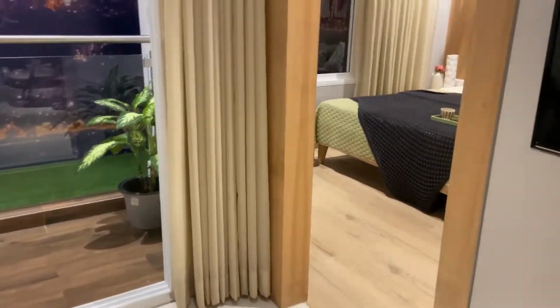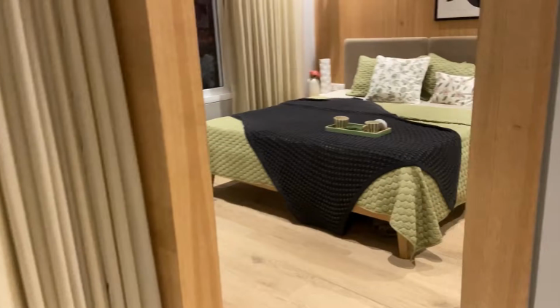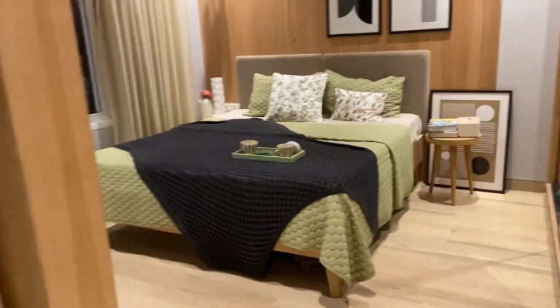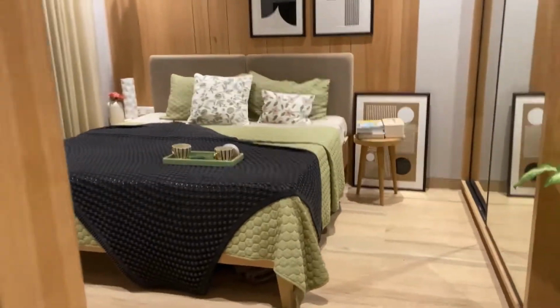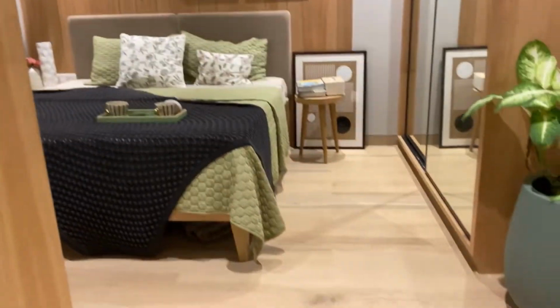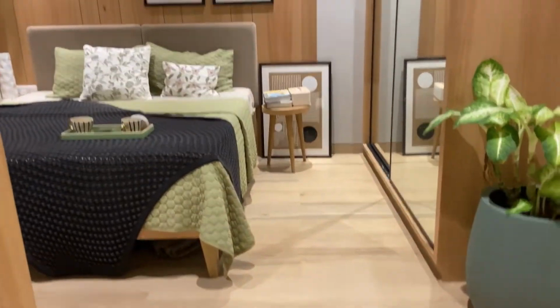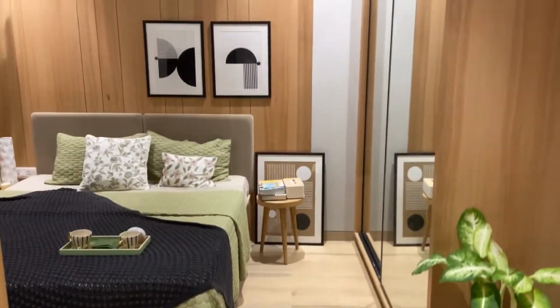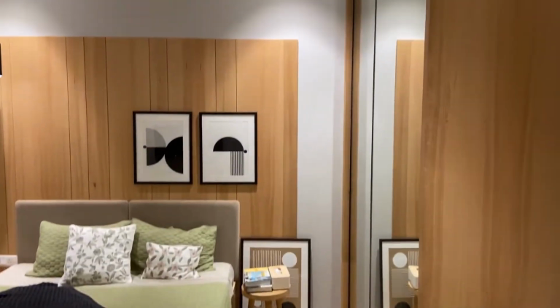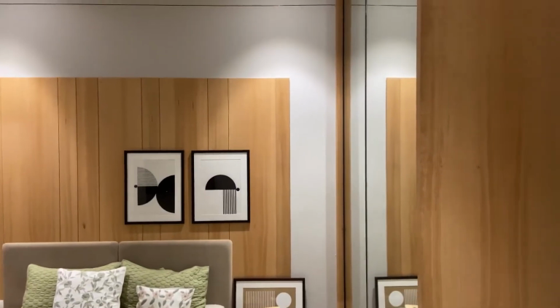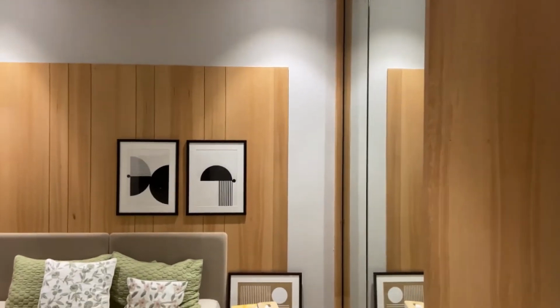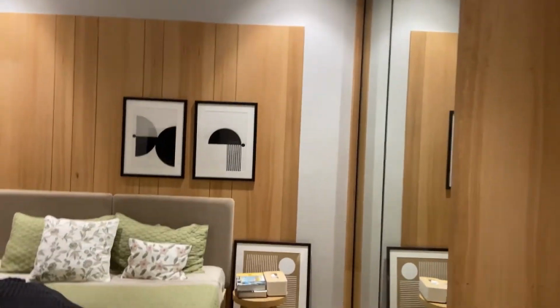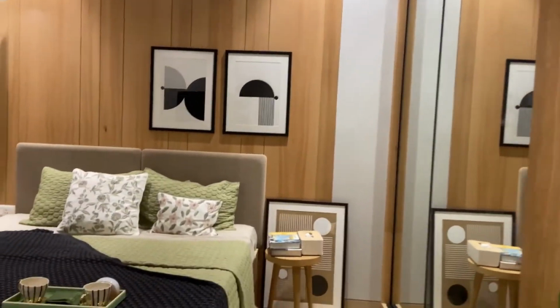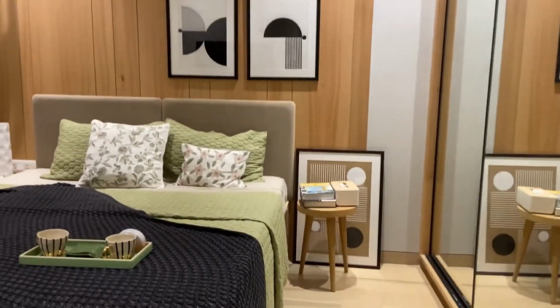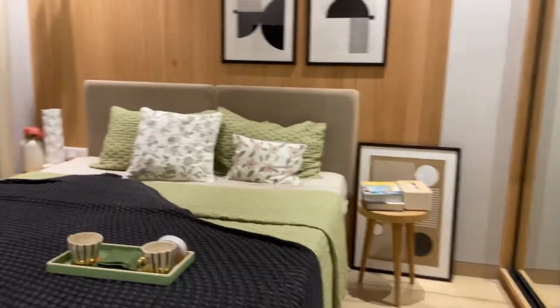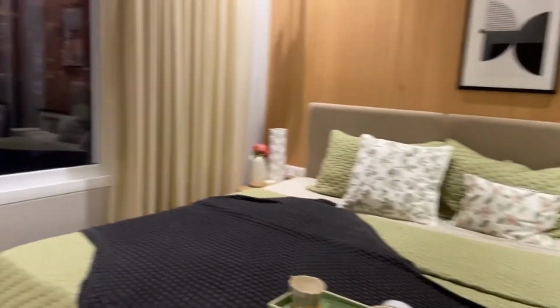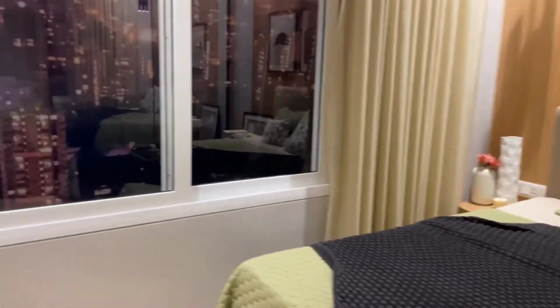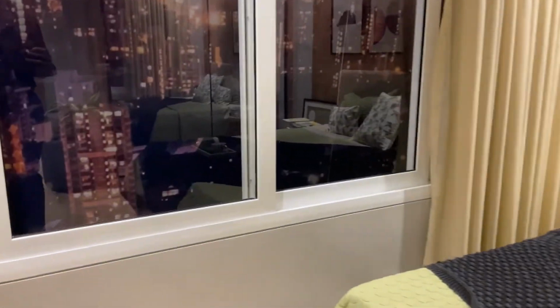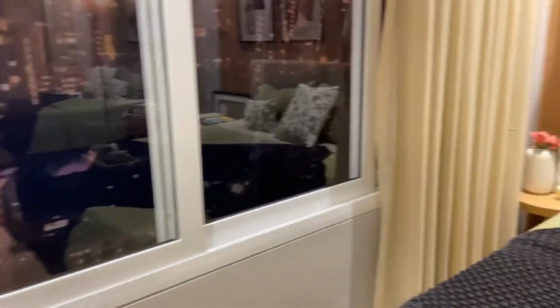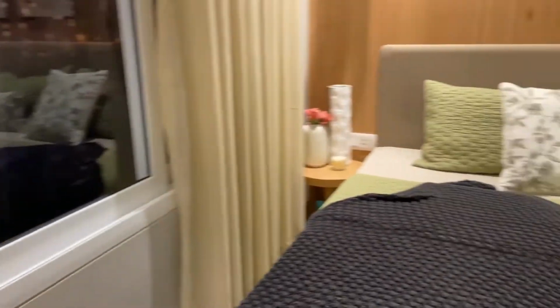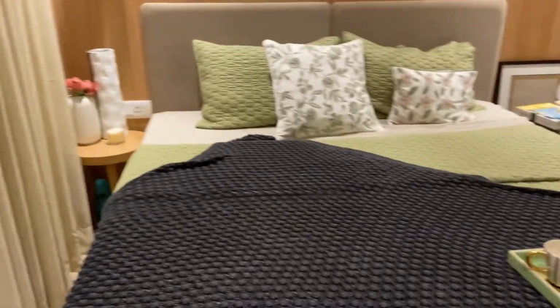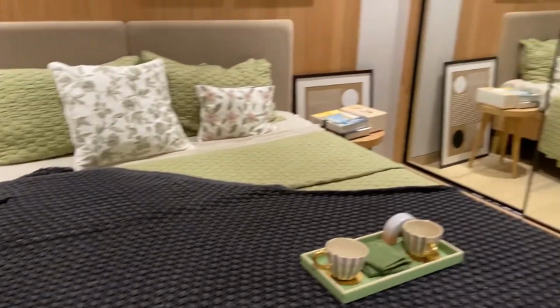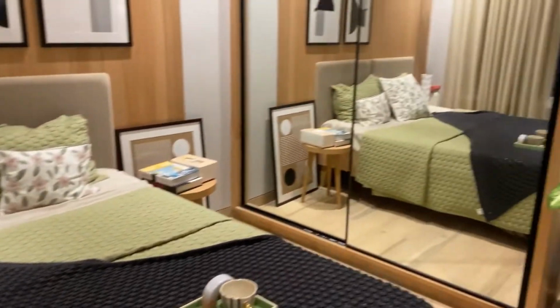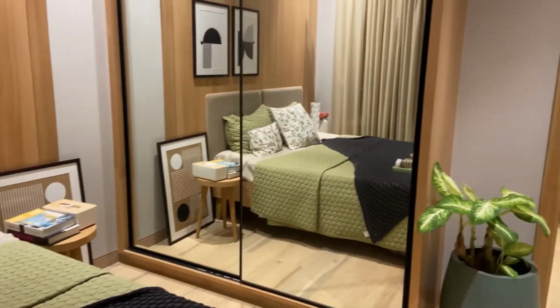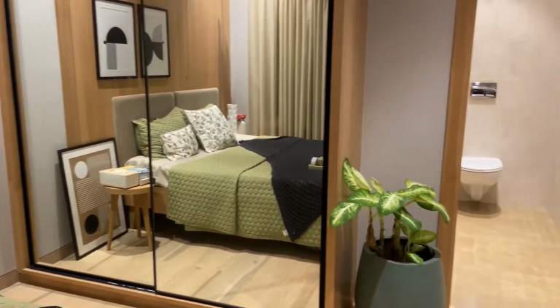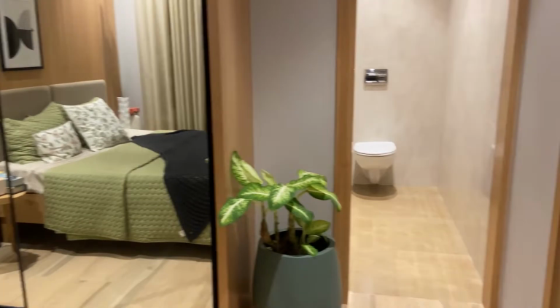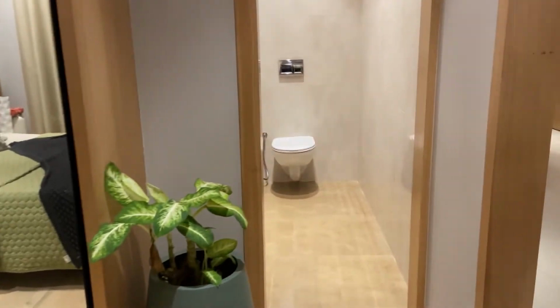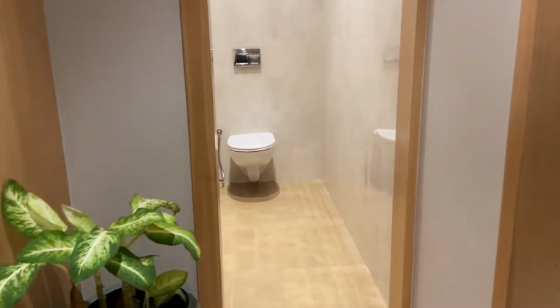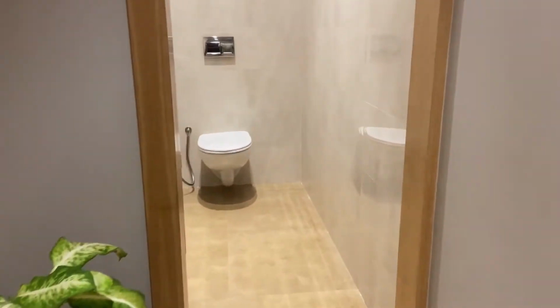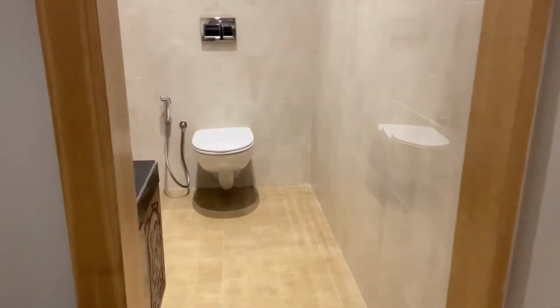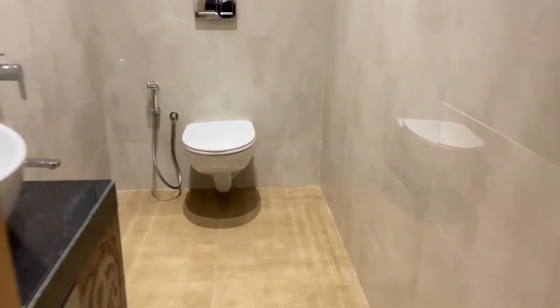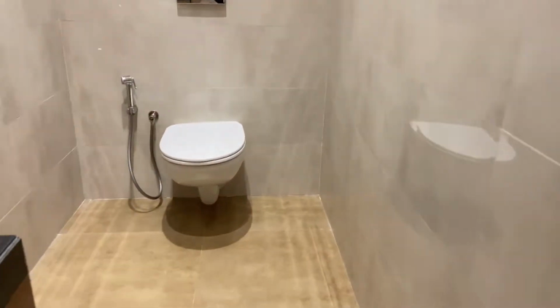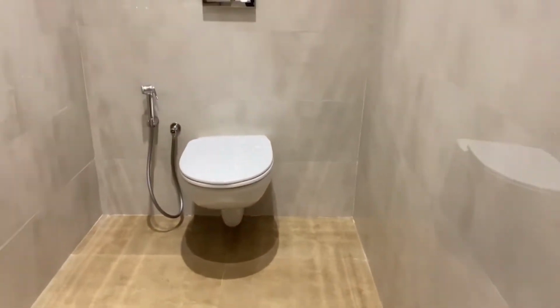This is the second bedroom. BKC is close, providing easy connectivity to the commercial hub.